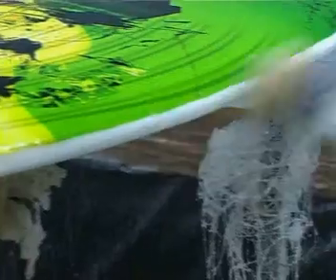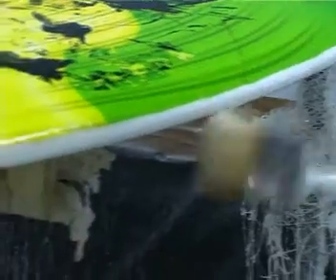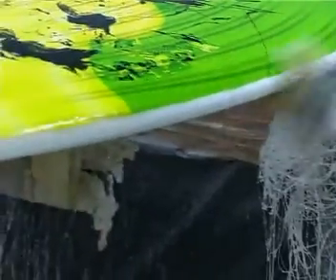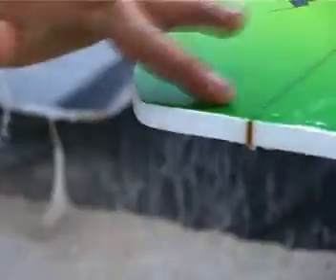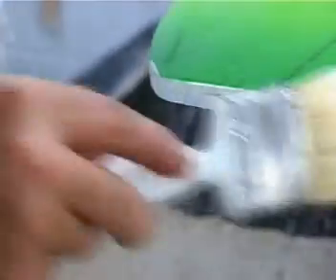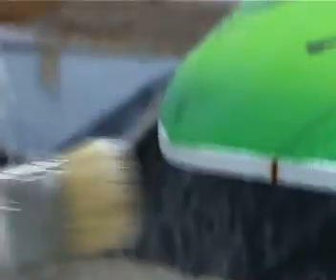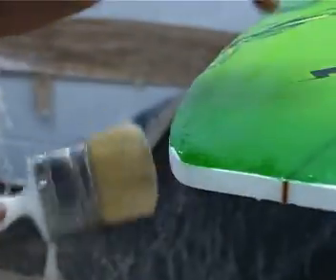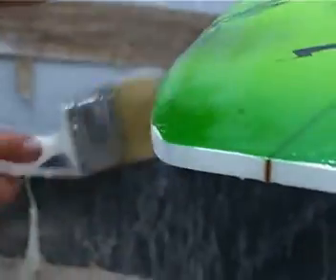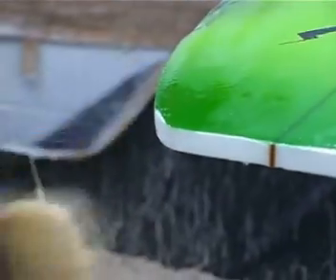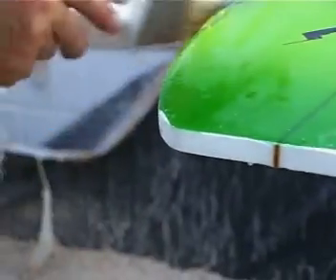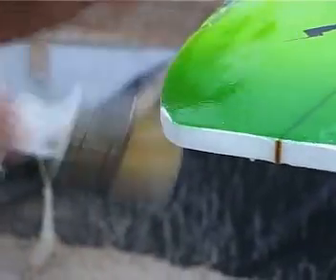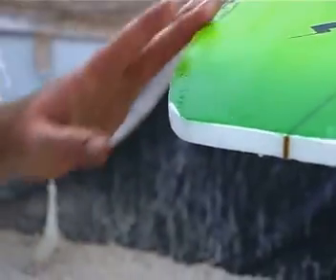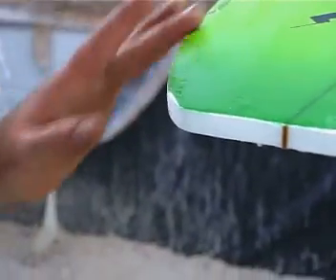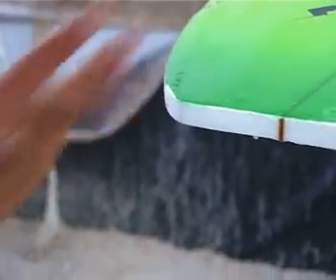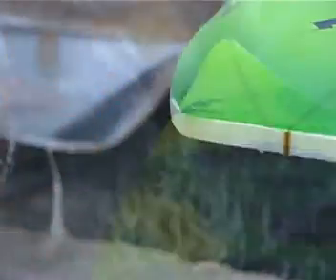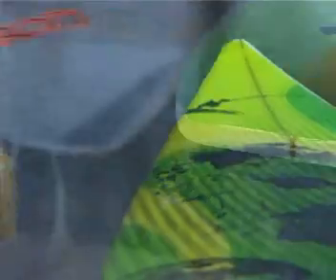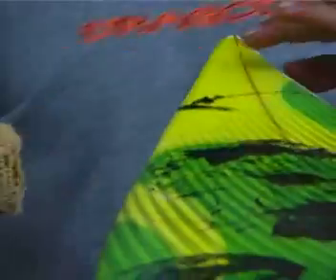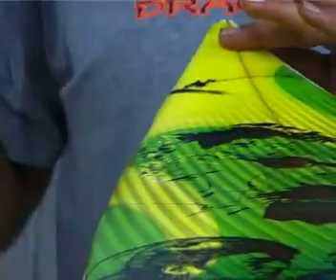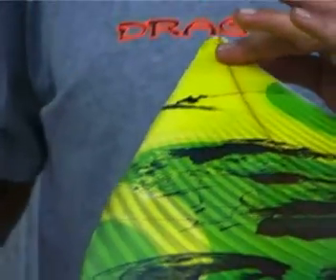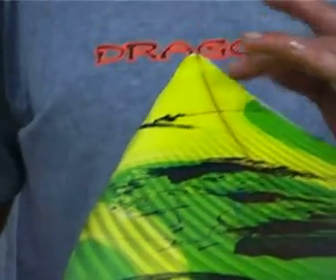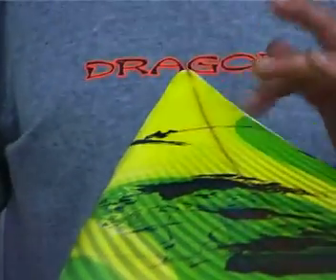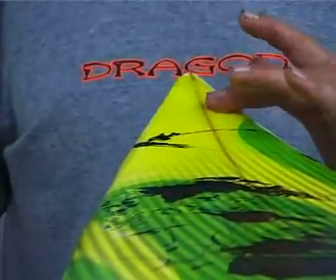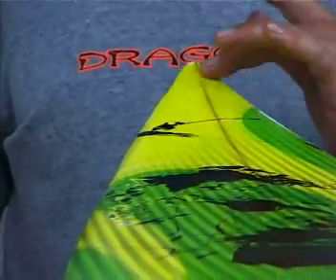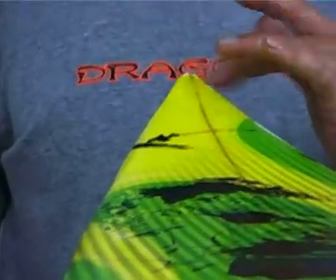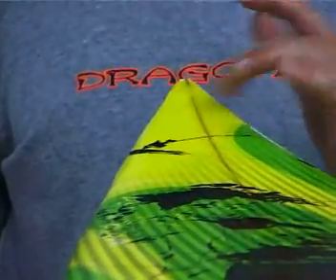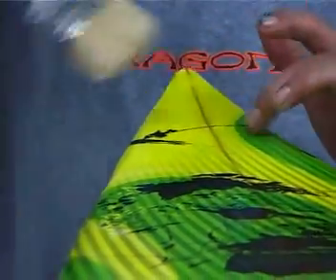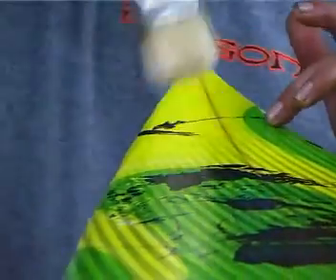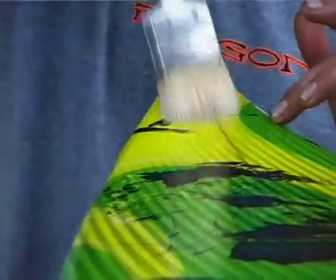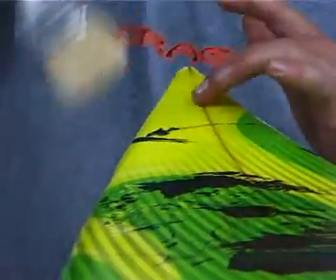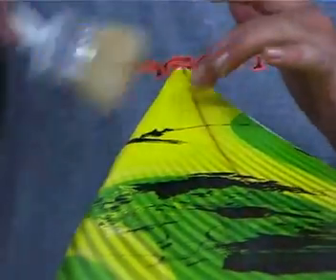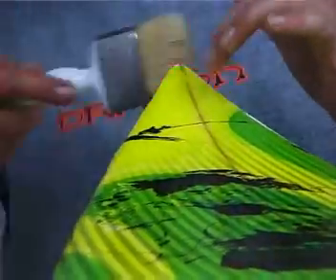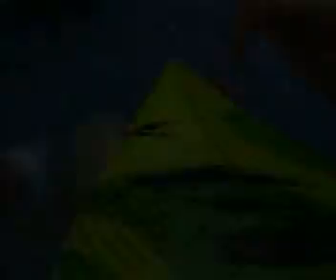Clean up excess resin with a brush. Trim any overhanging print and wait until the board is touch dry before doing any more work. Then you can just glass this board as you would a normal surfboard.